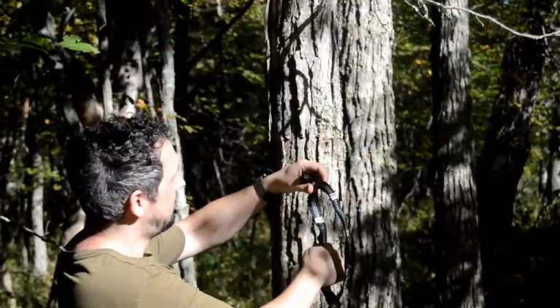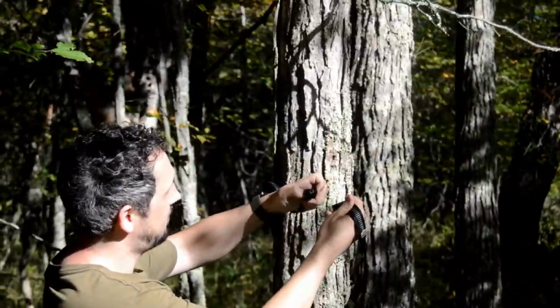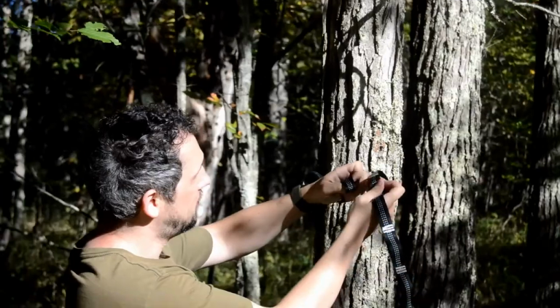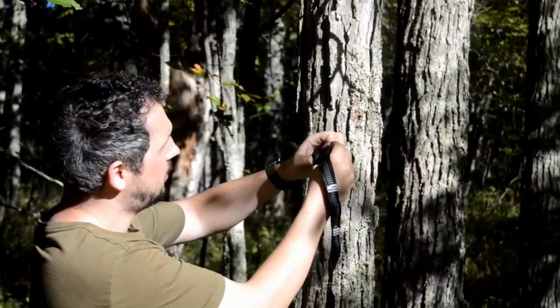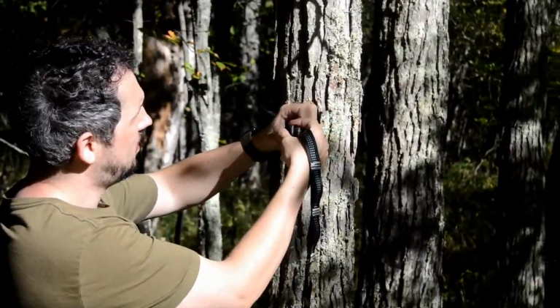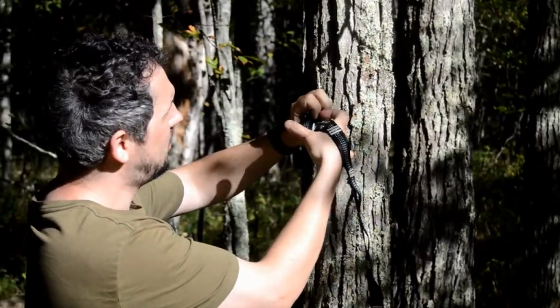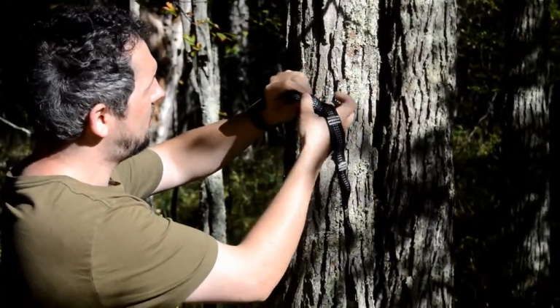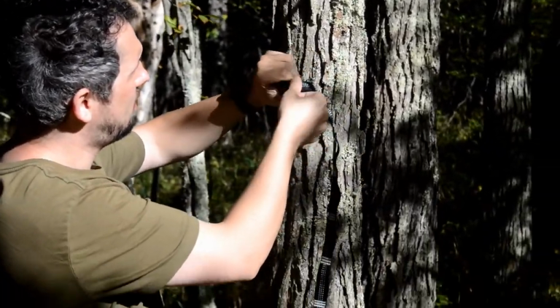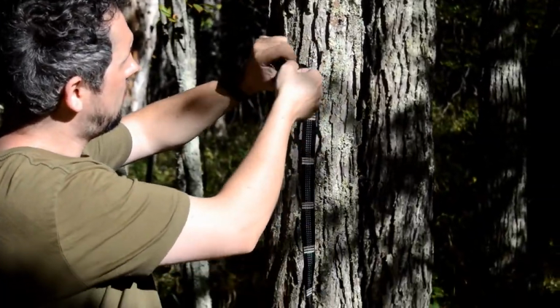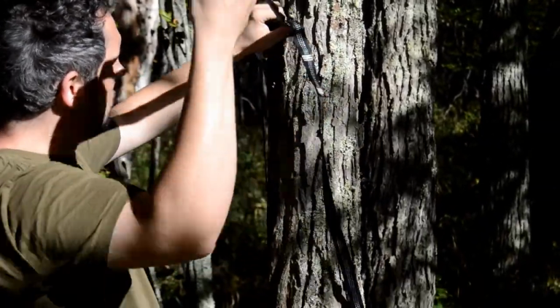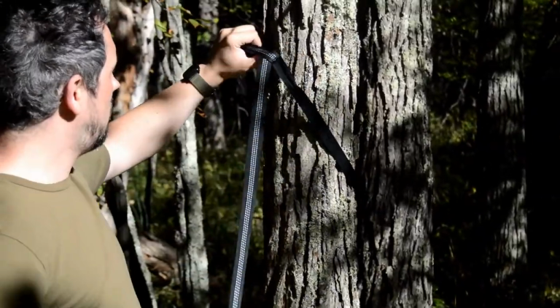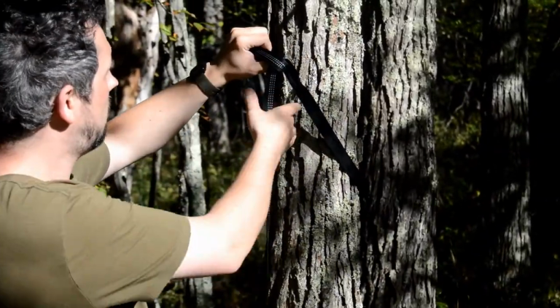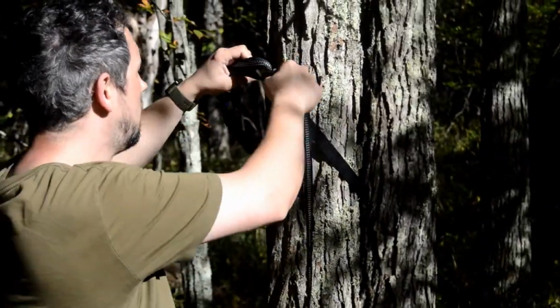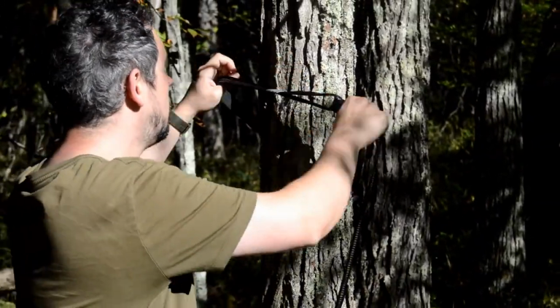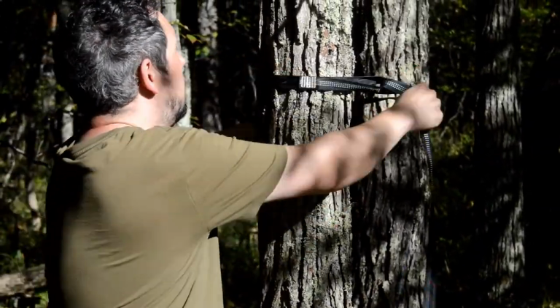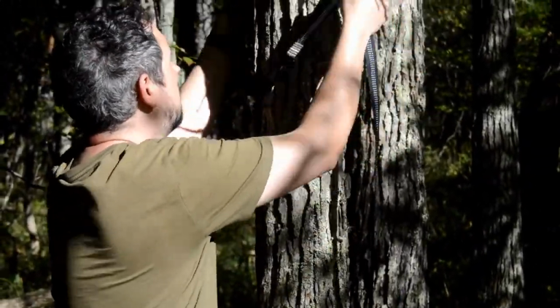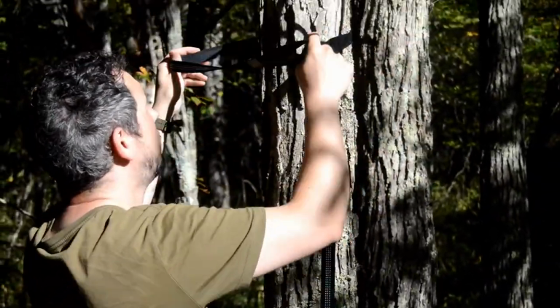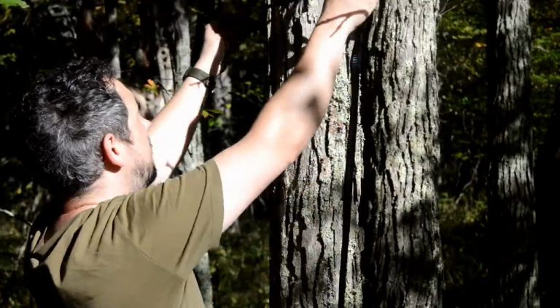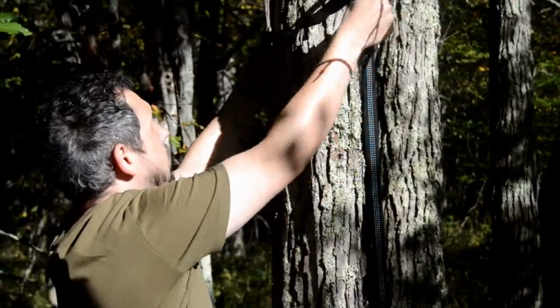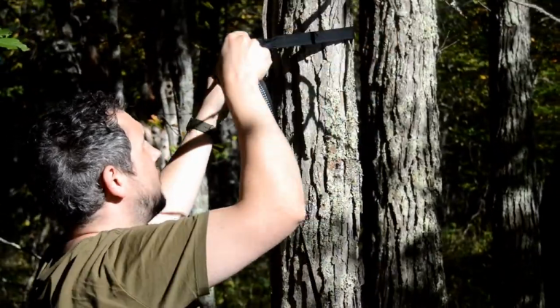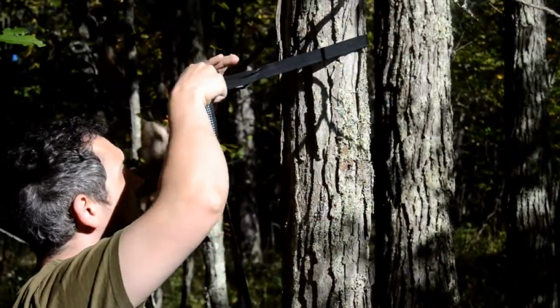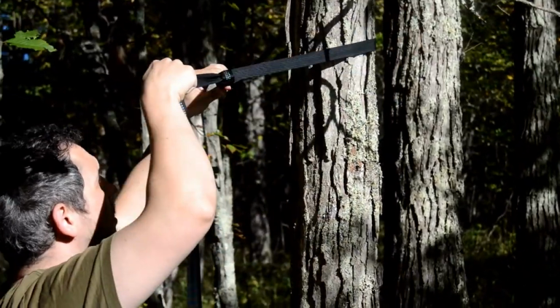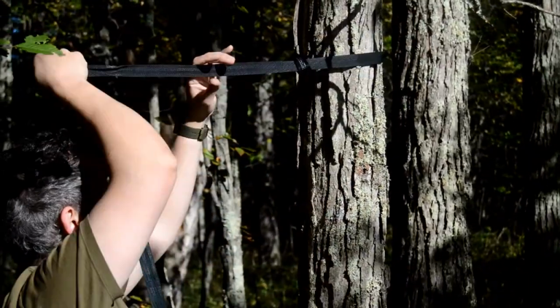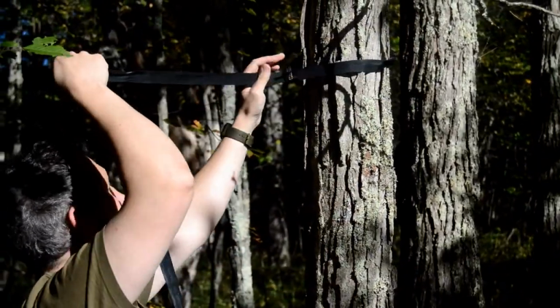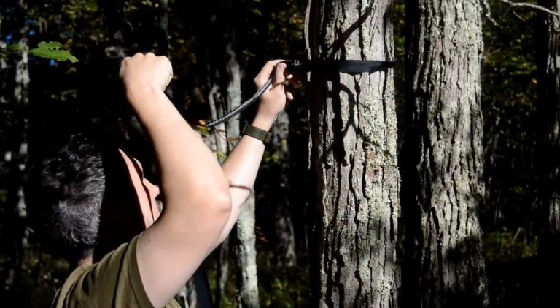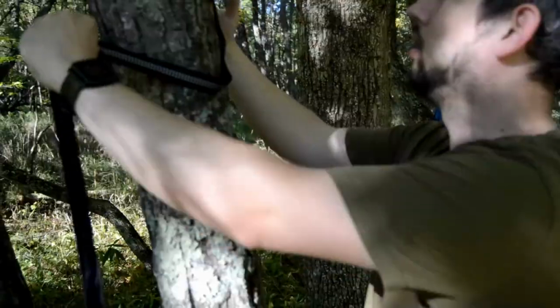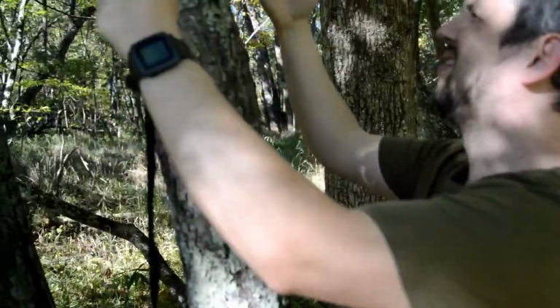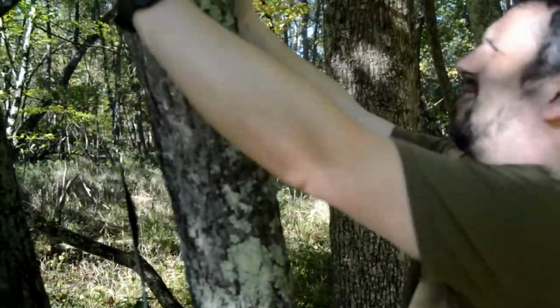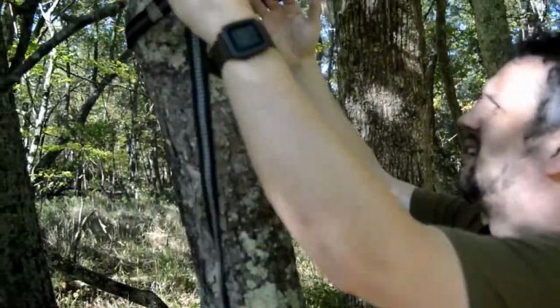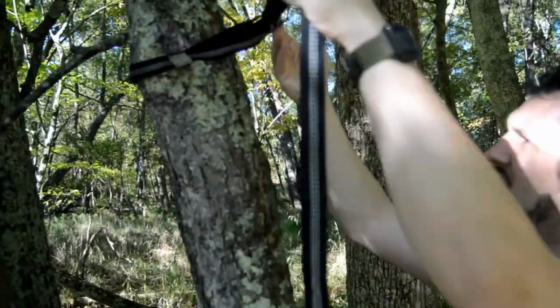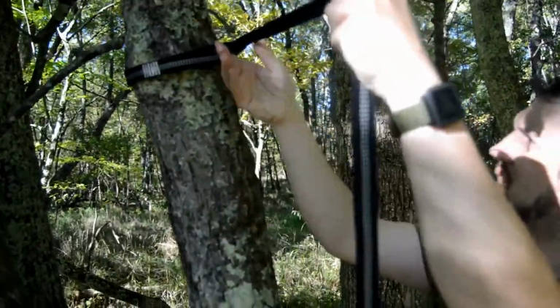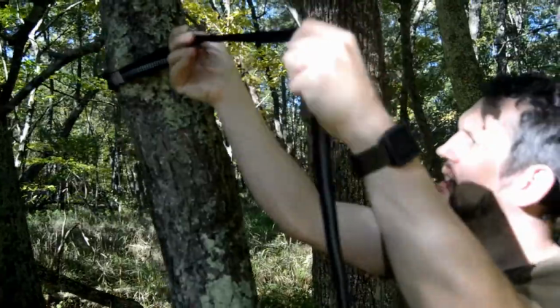Get the strap and find the end with one loop and feed the other end through it. Do the same on the other tree.